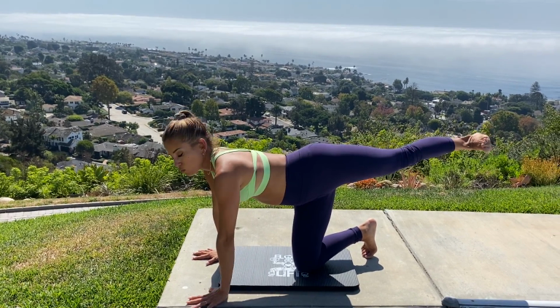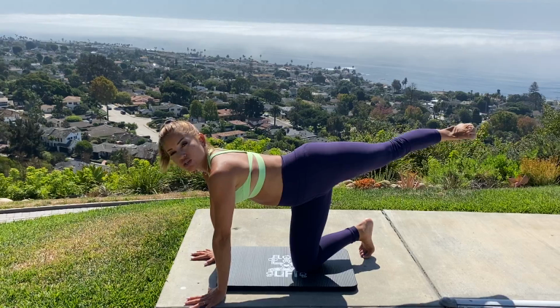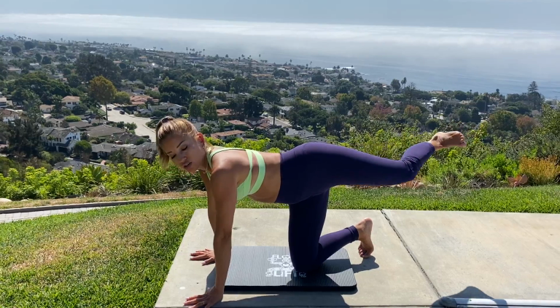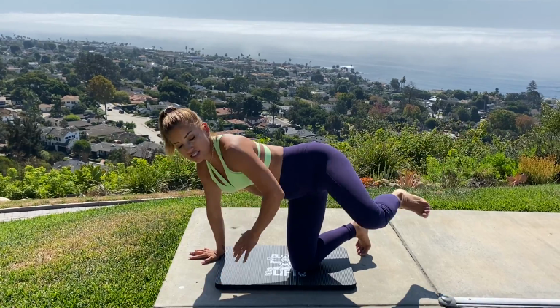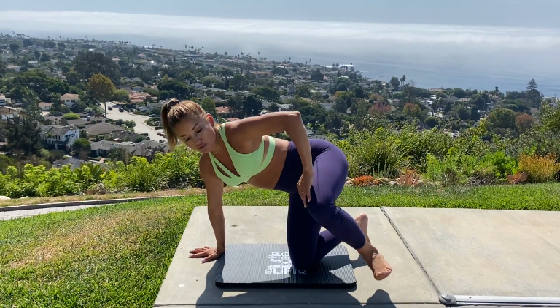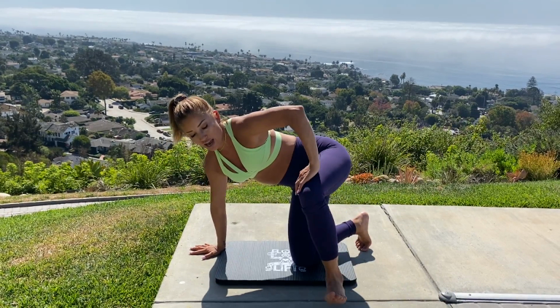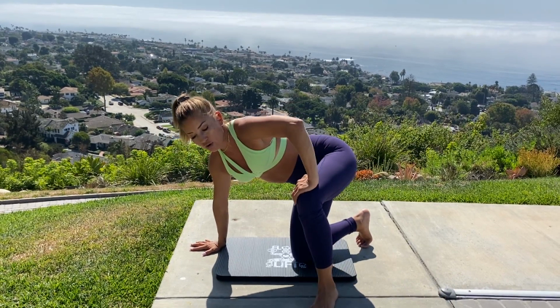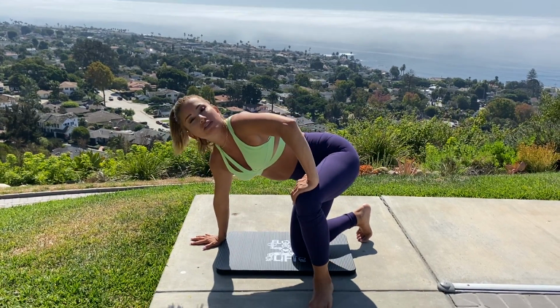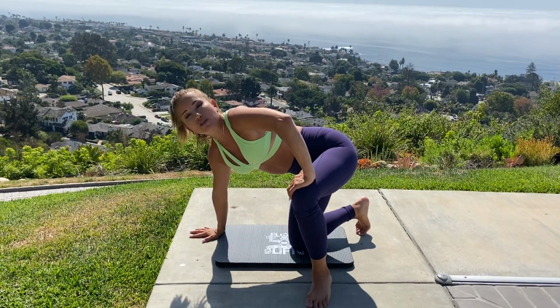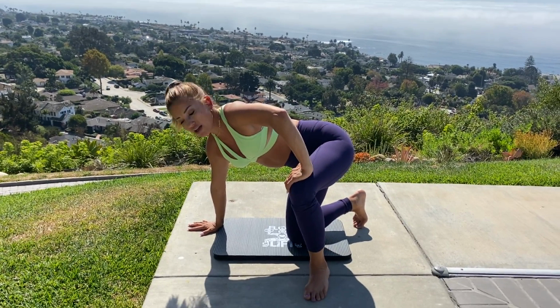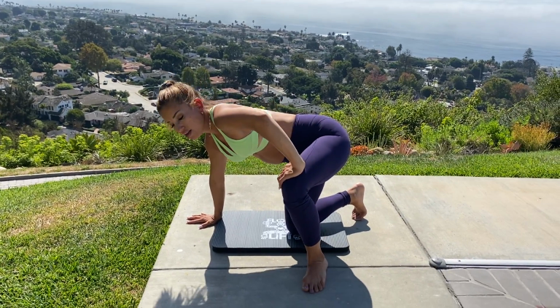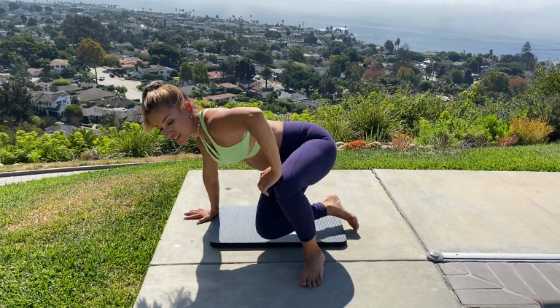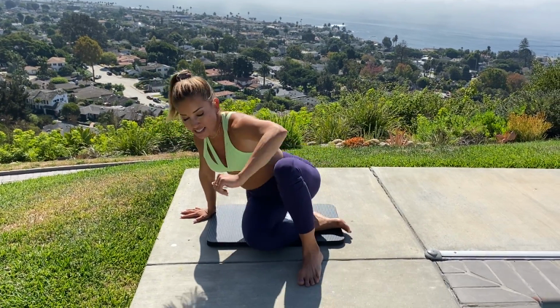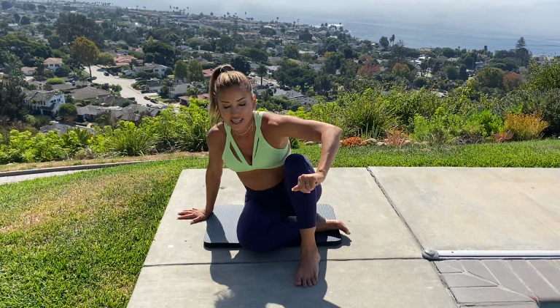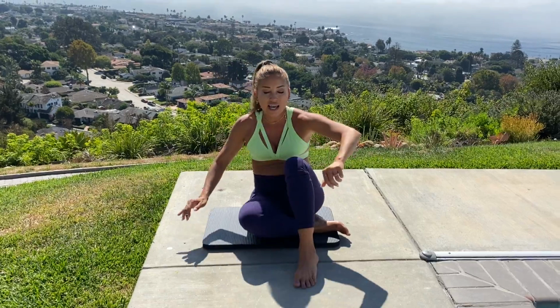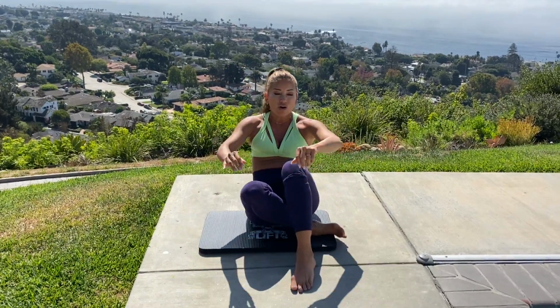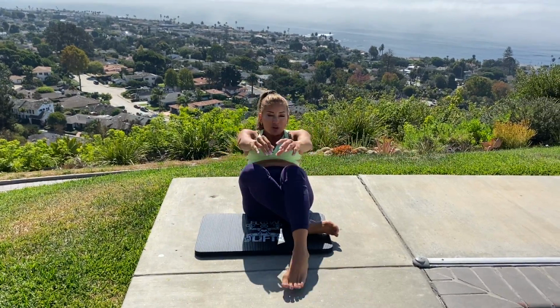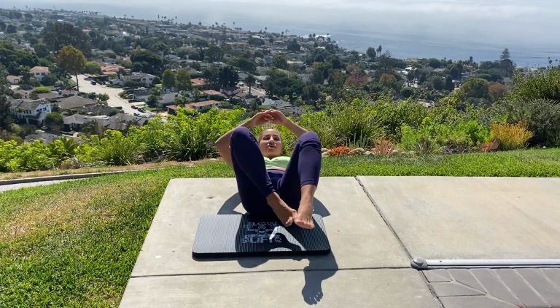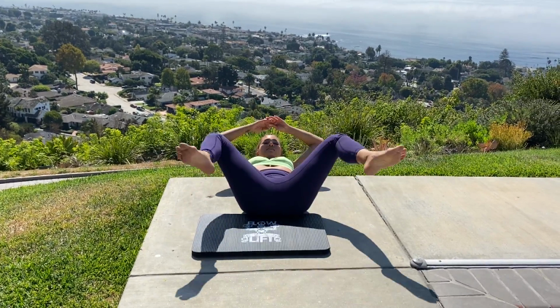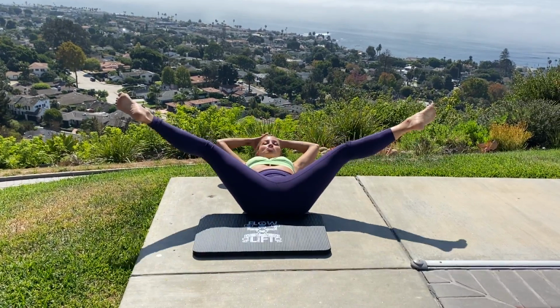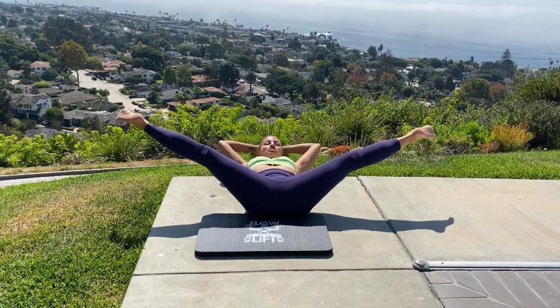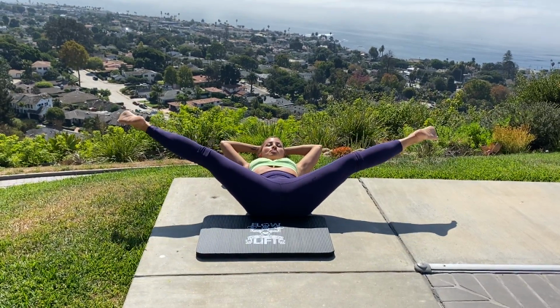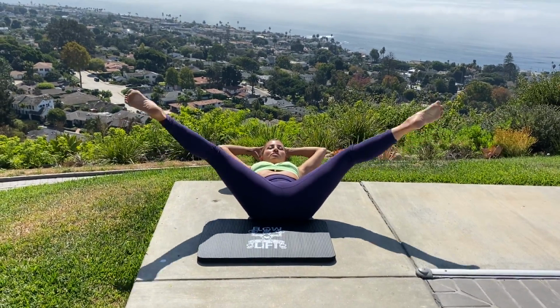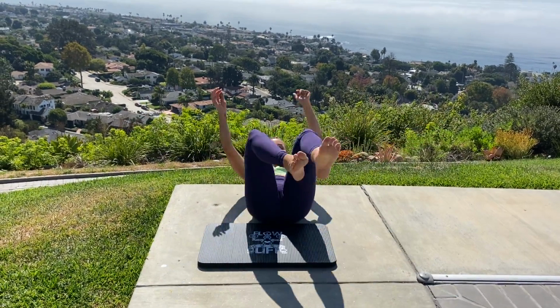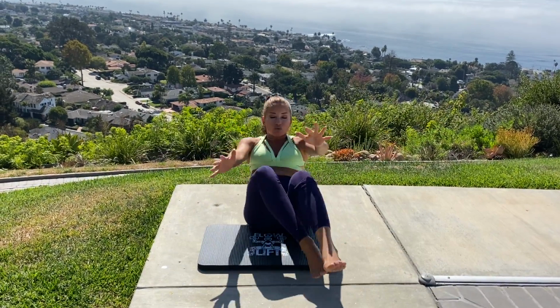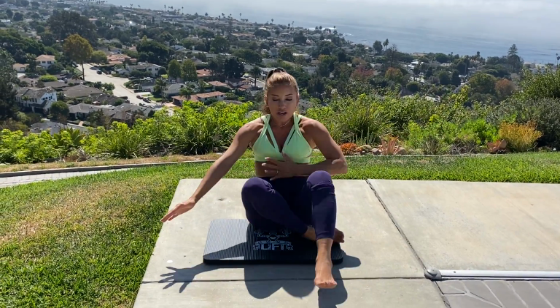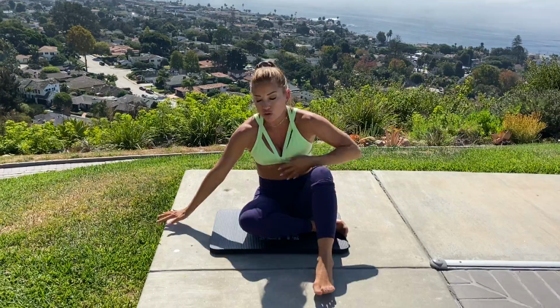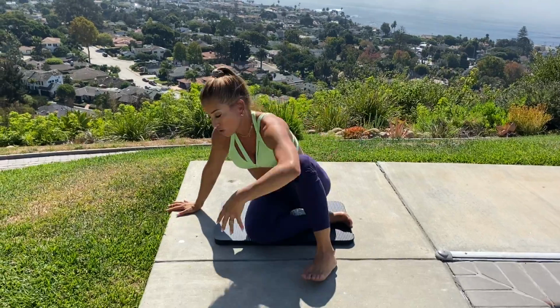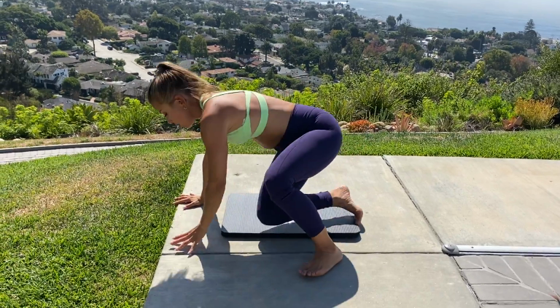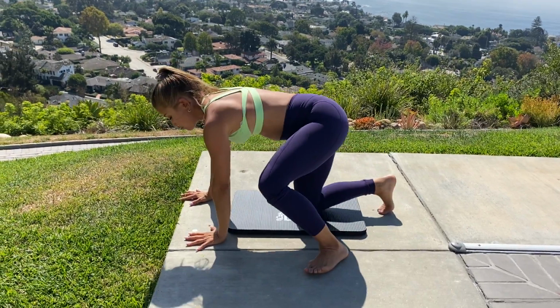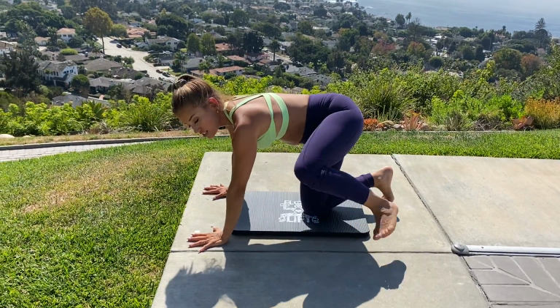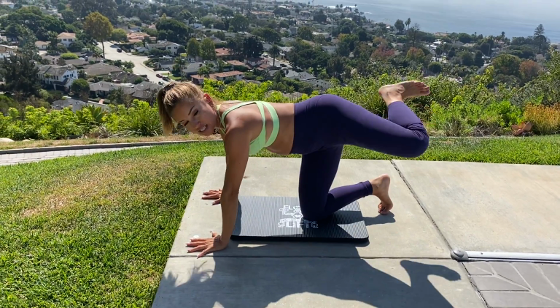Once you kick, you're going to step your foot like halfway up to the top of the mat and then sit, lie all the way back and spread your legs apart. You're going to rock back up with your core and come to hands and knees.